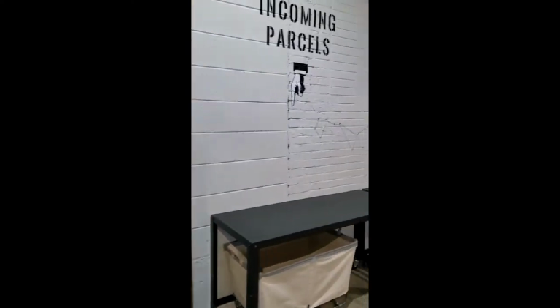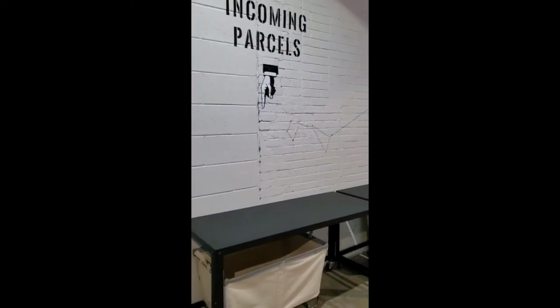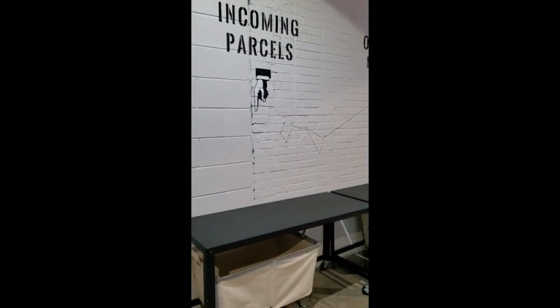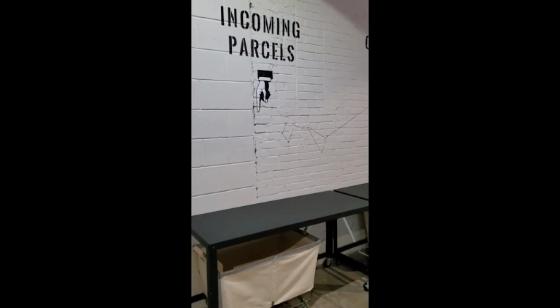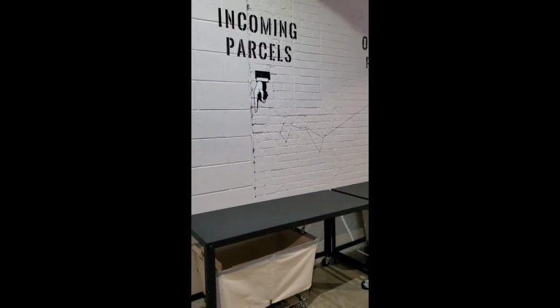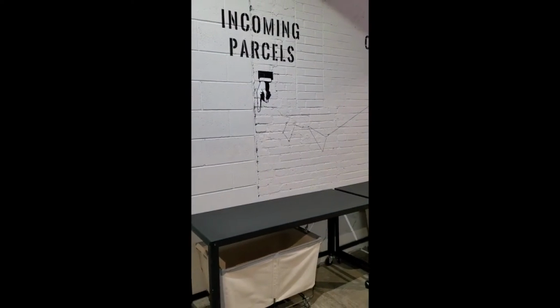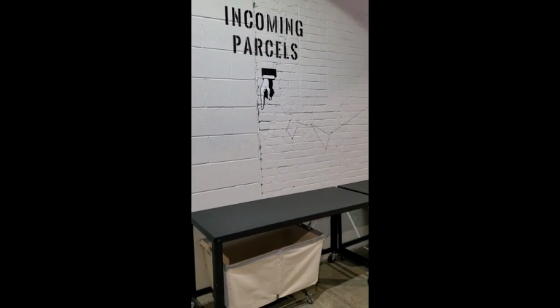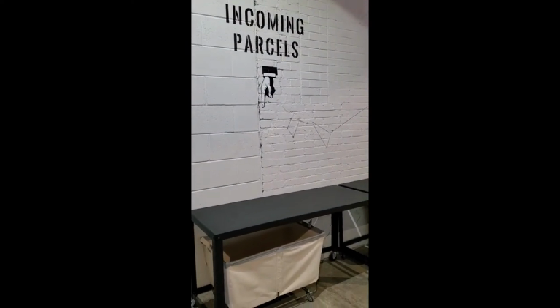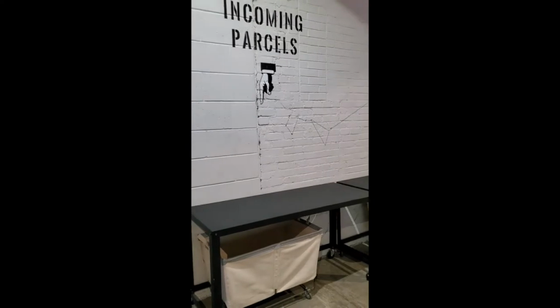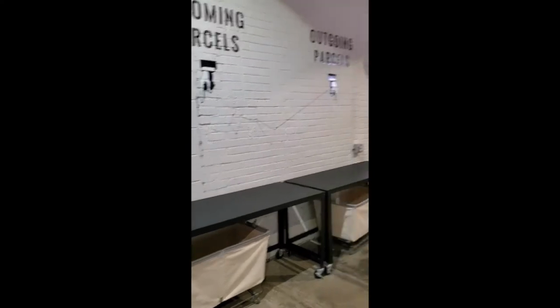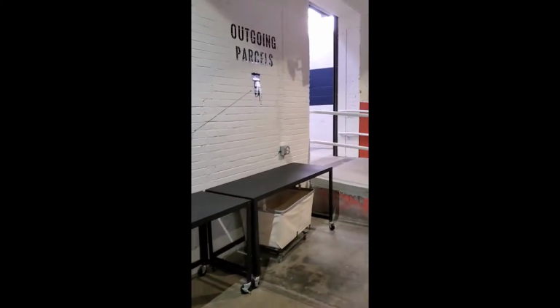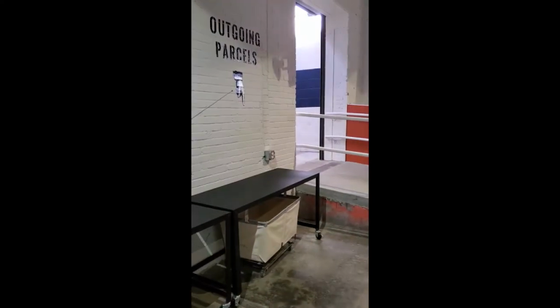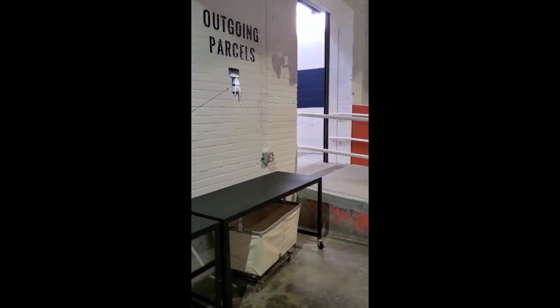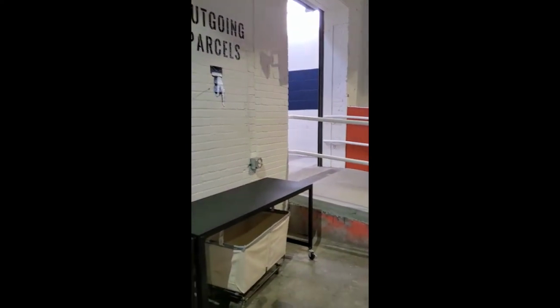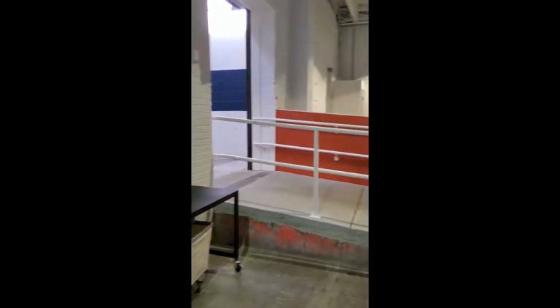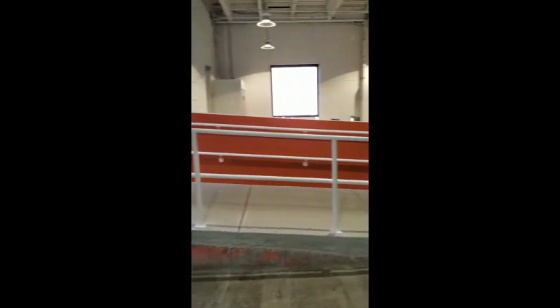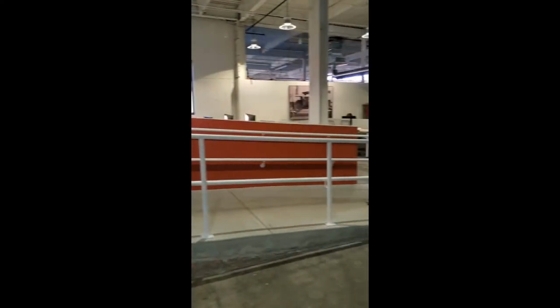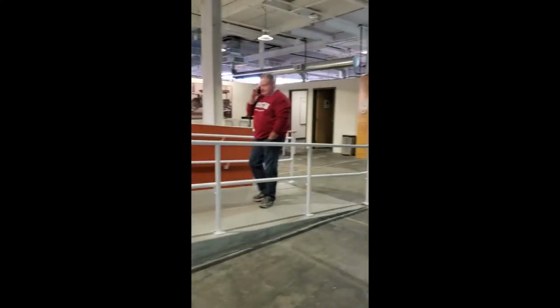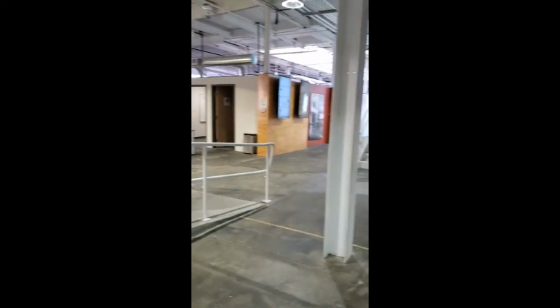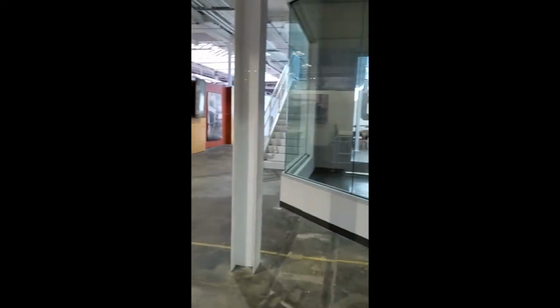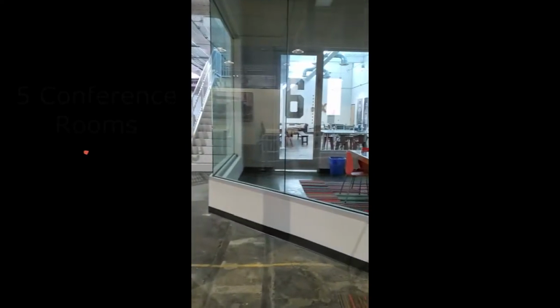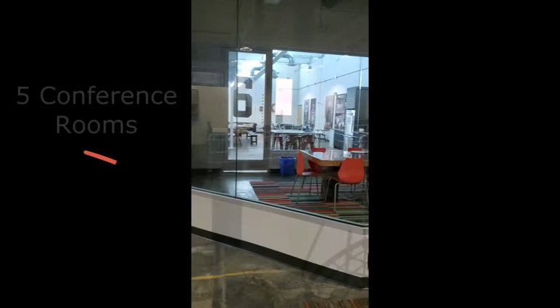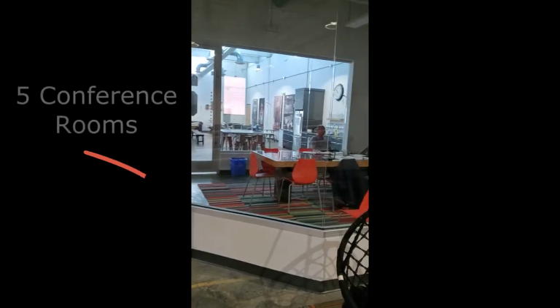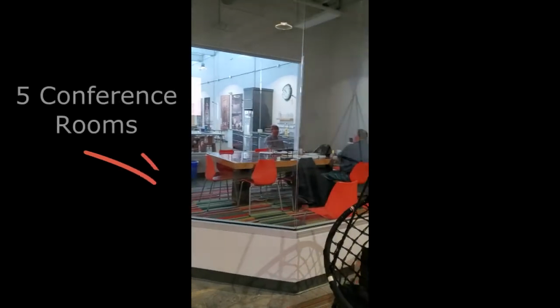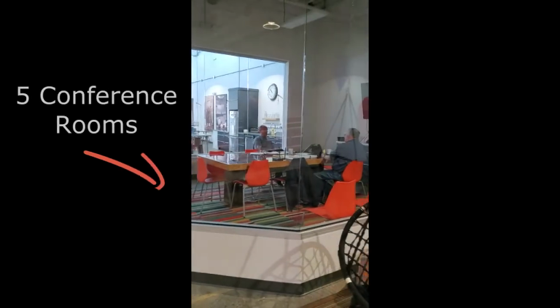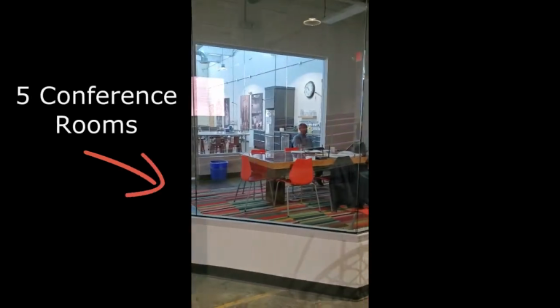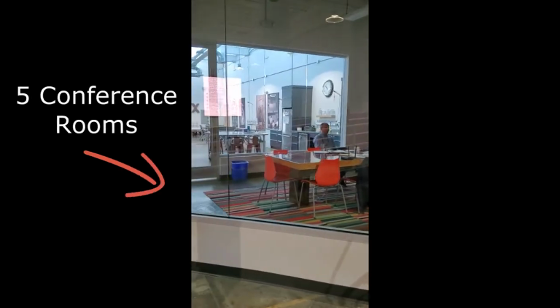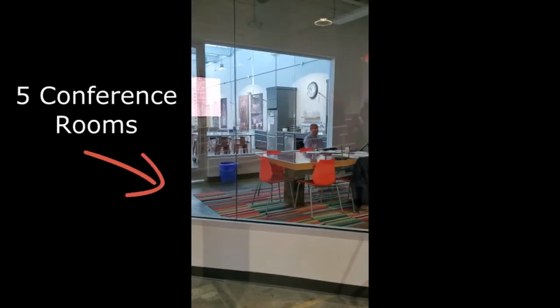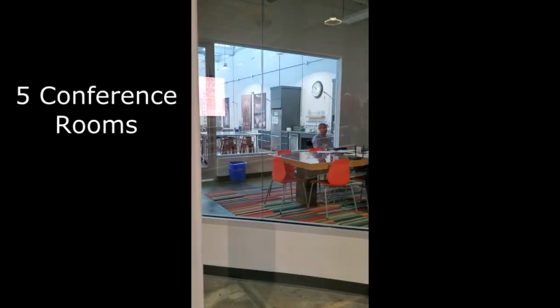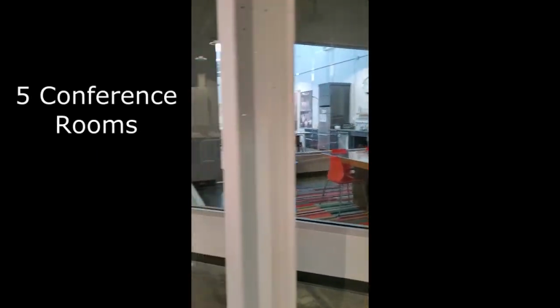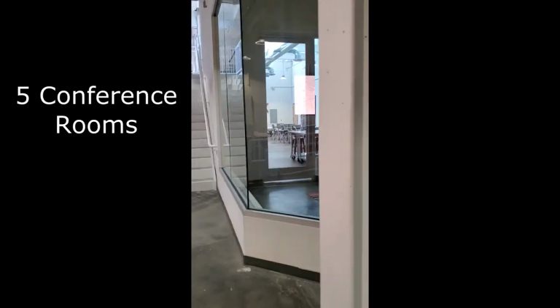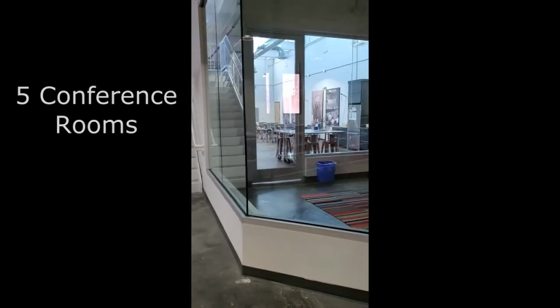As you can see, we have the incoming parcels table and the outgoing parcels table. Now if you take a right you will see our conference rooms. This is one of five conference rooms.